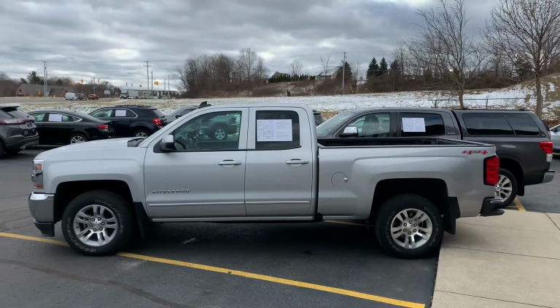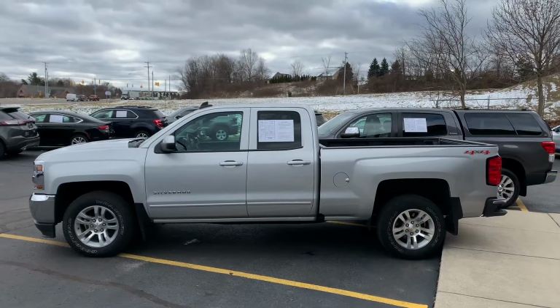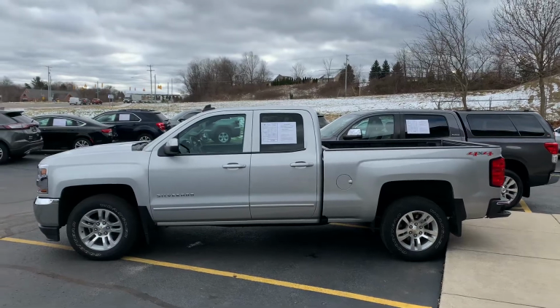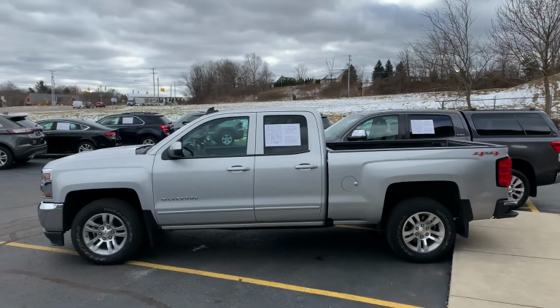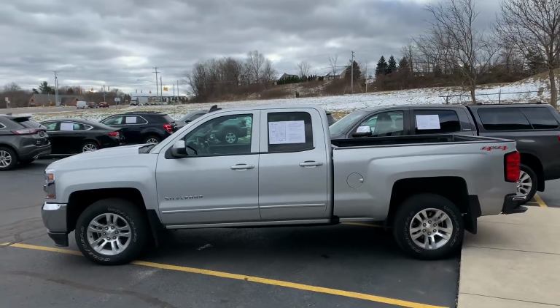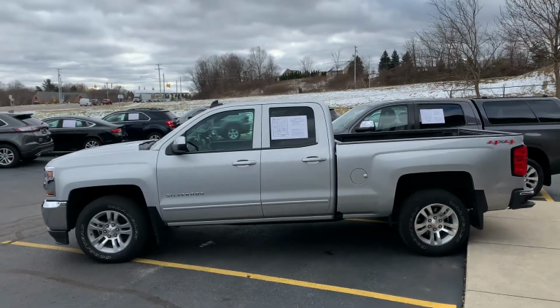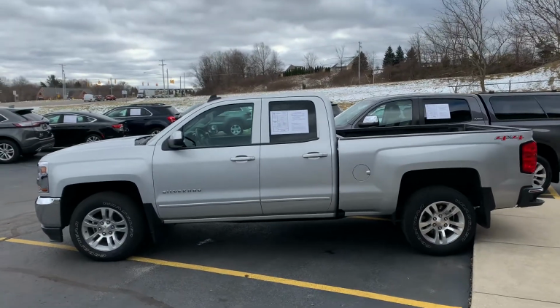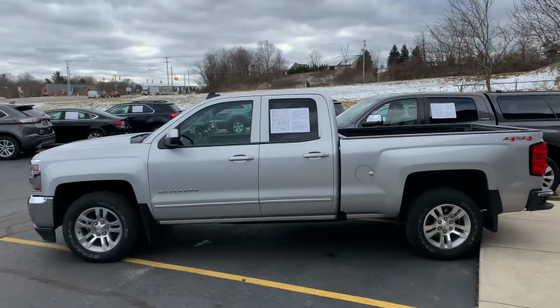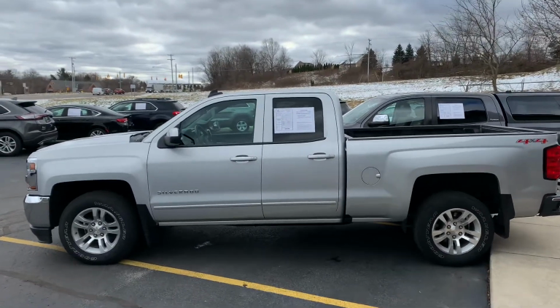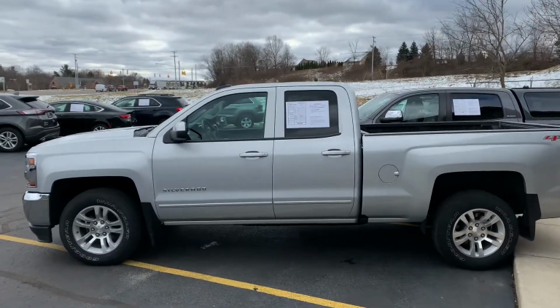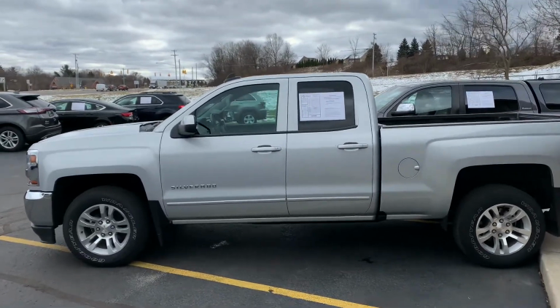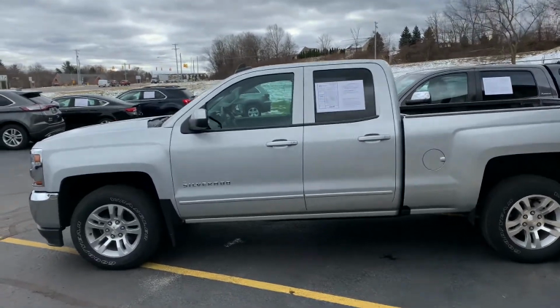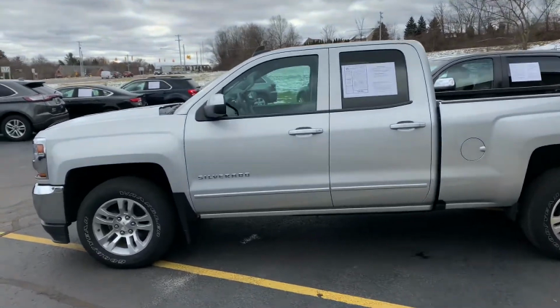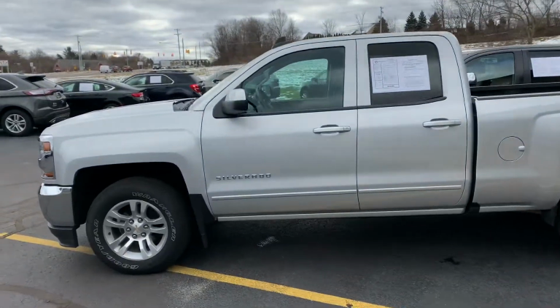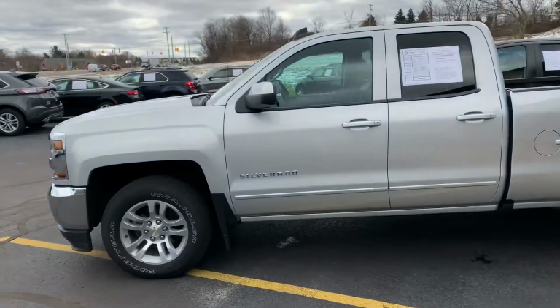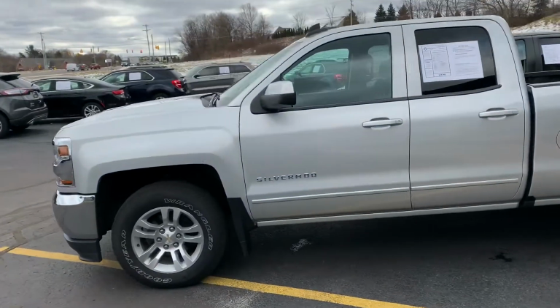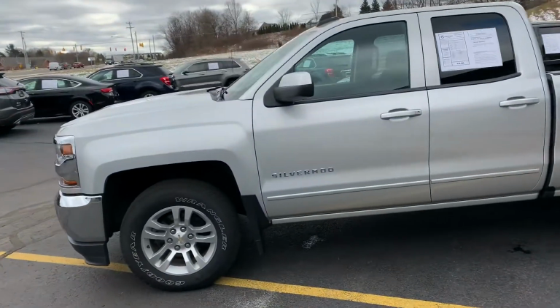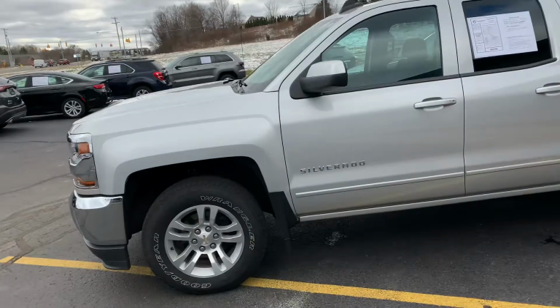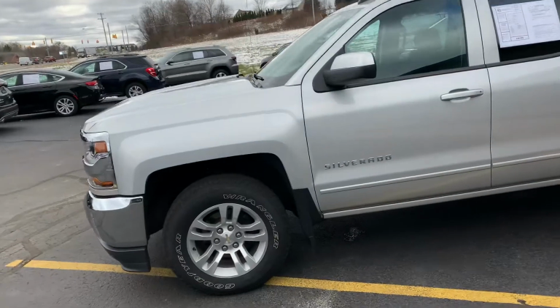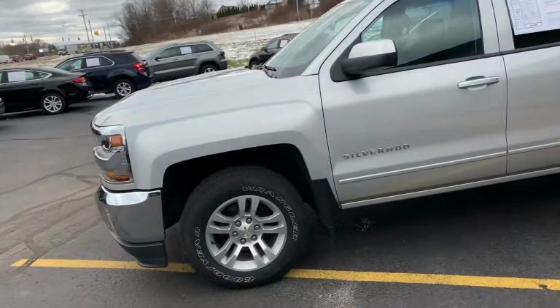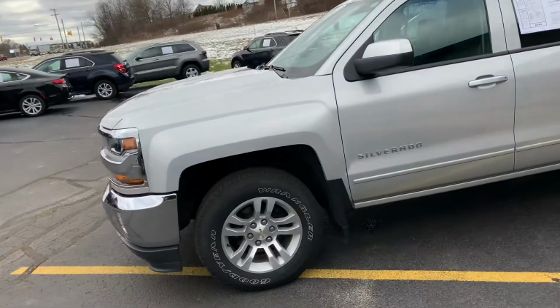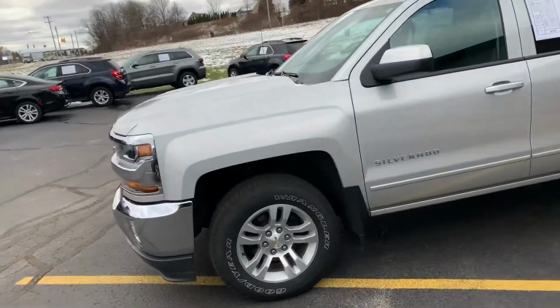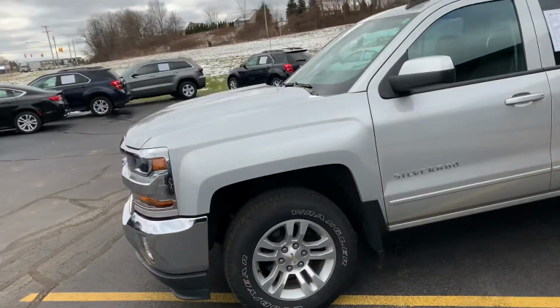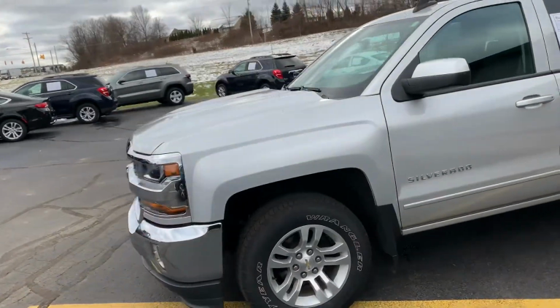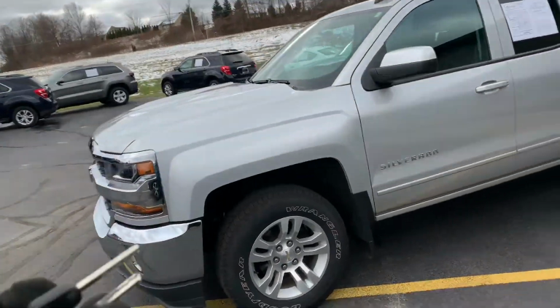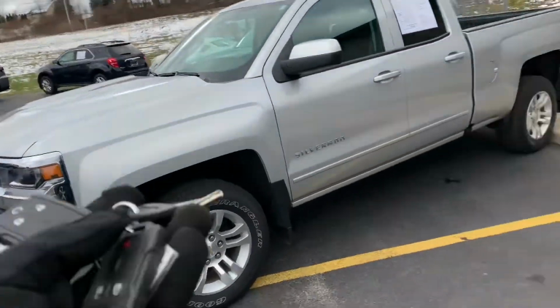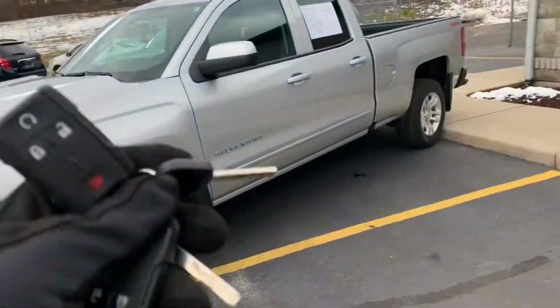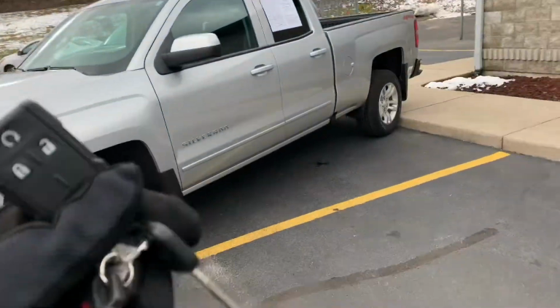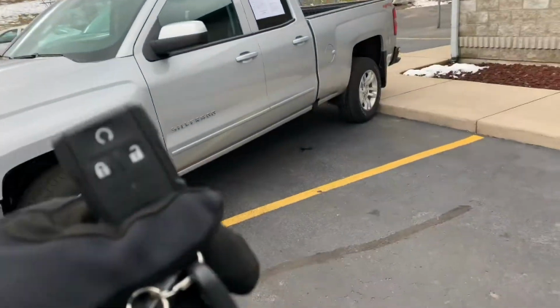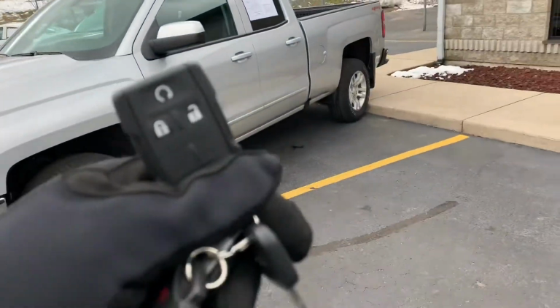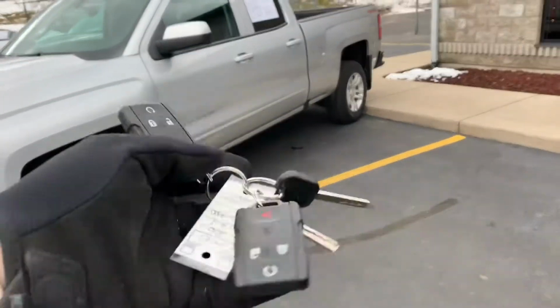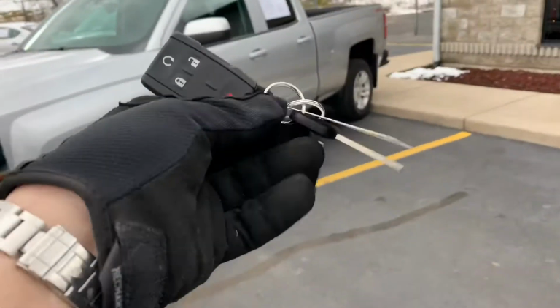This, ladies and gentlemen, is the 2016 Chevy Silverado at Komodo Motors, and you know we bring you the good stuff. Check this out.